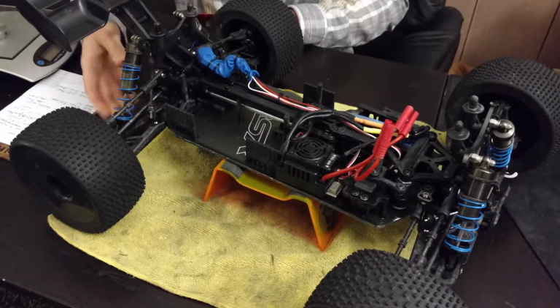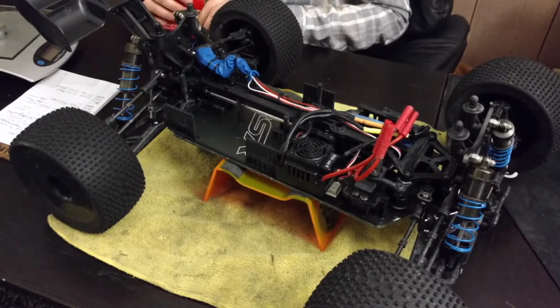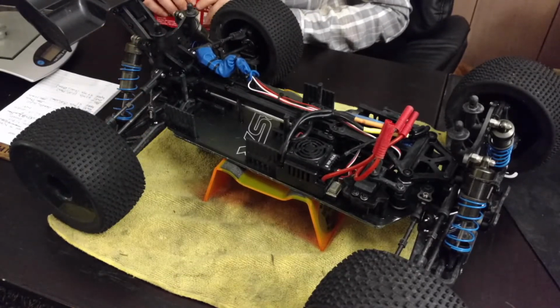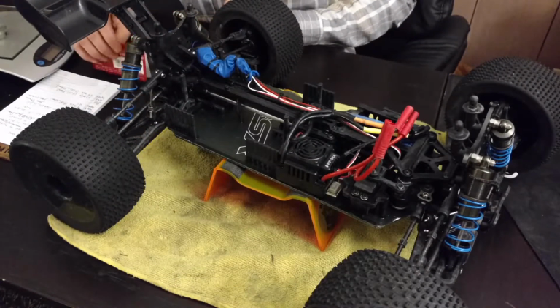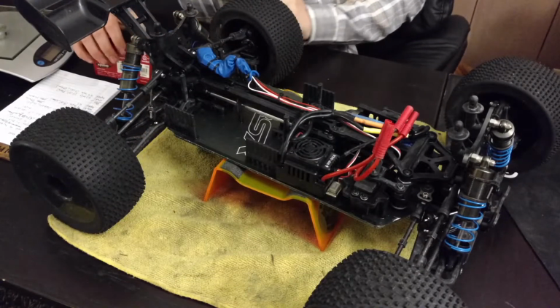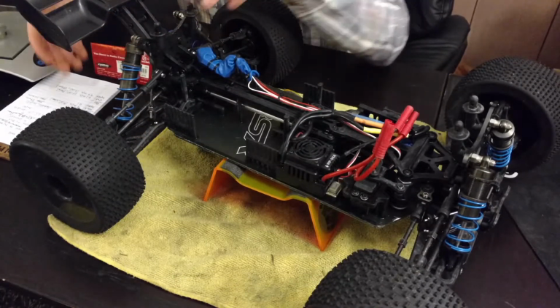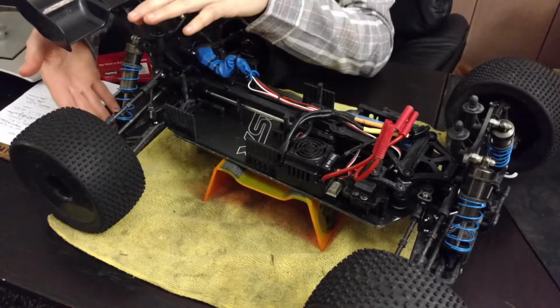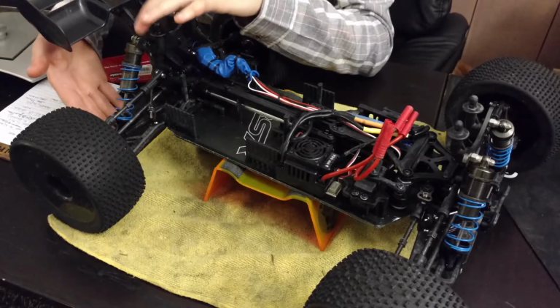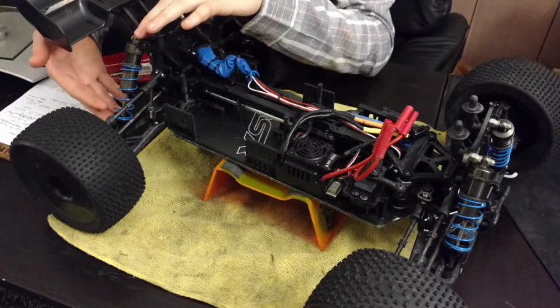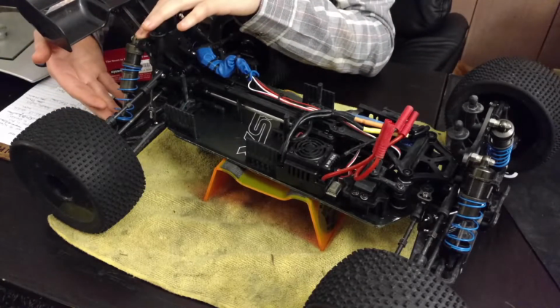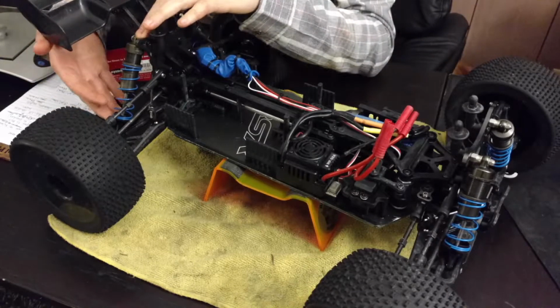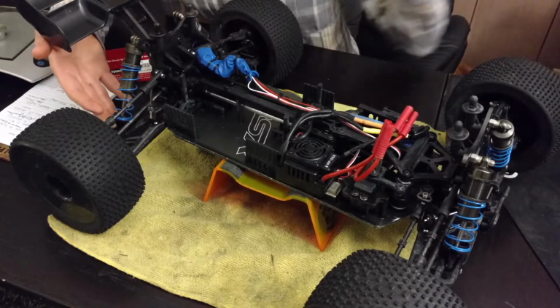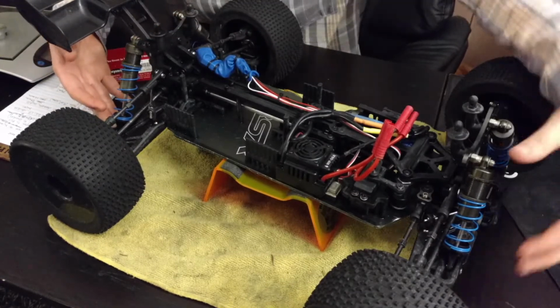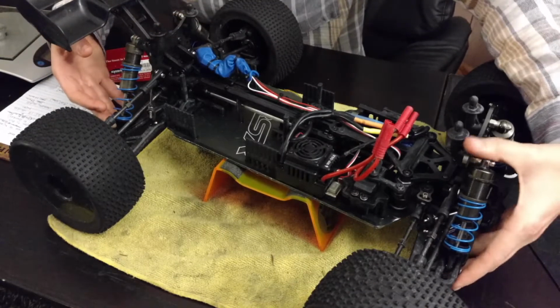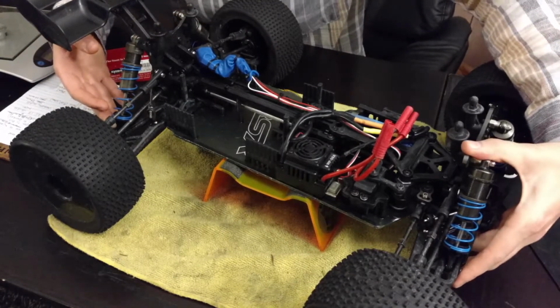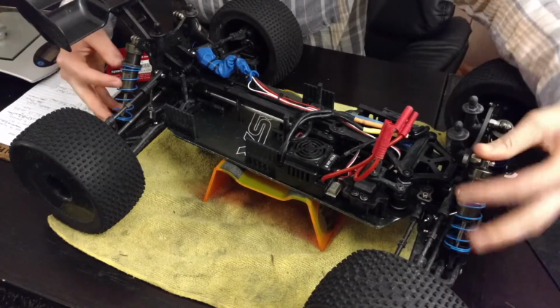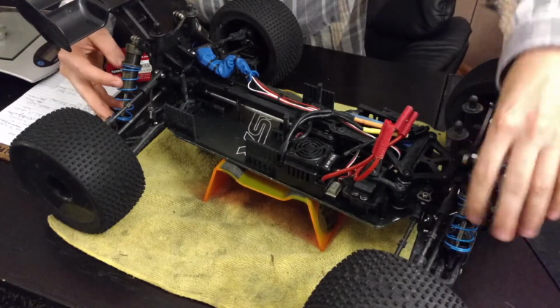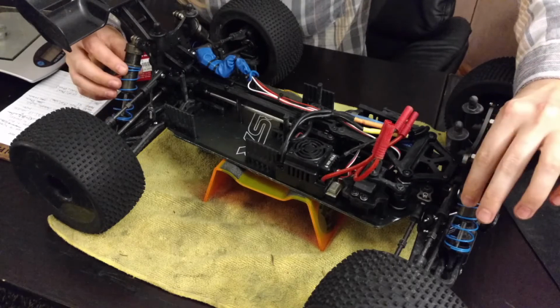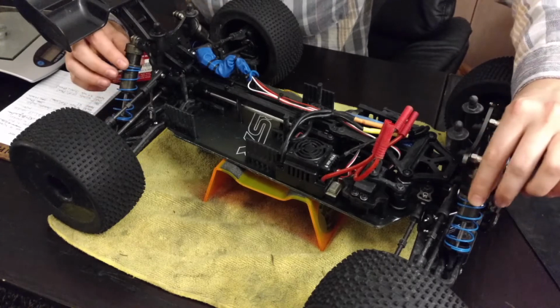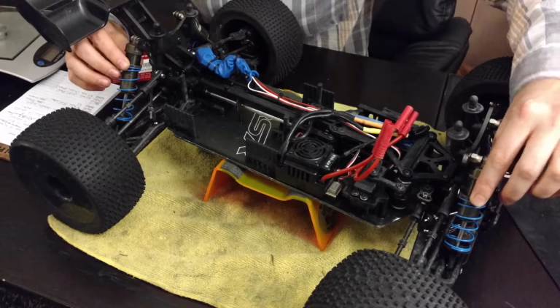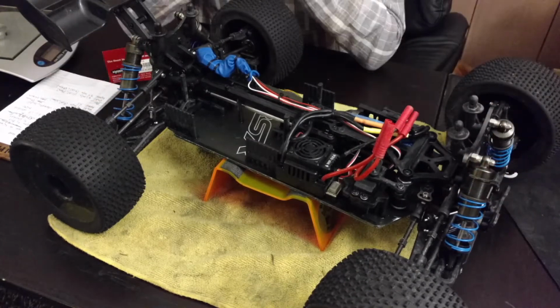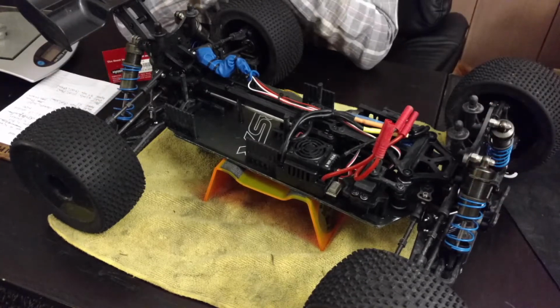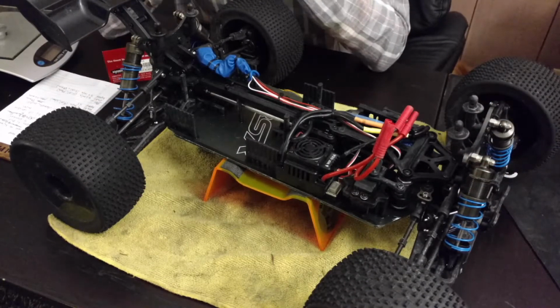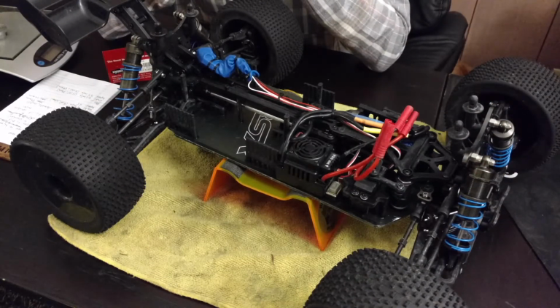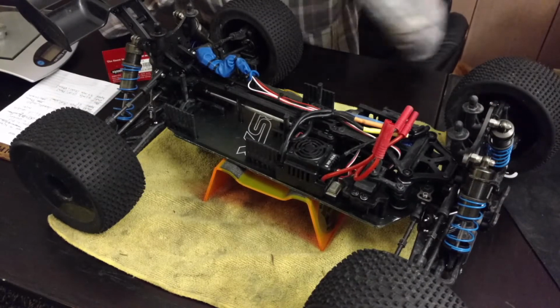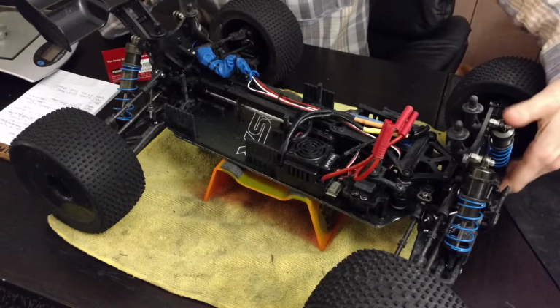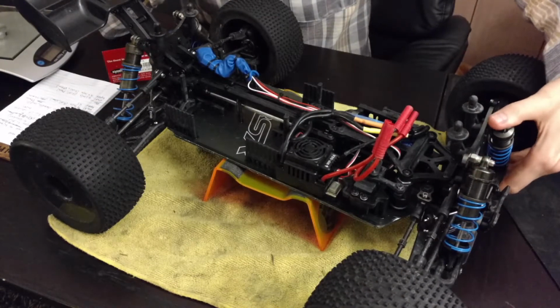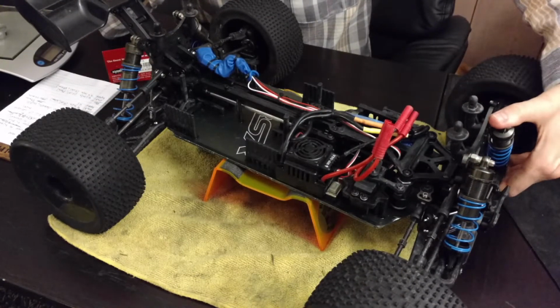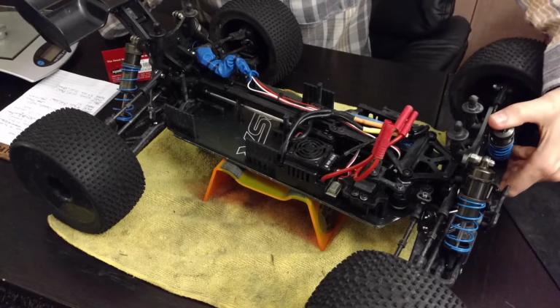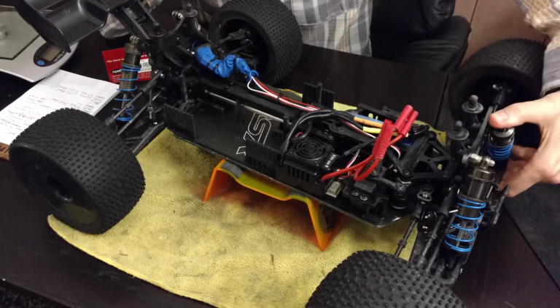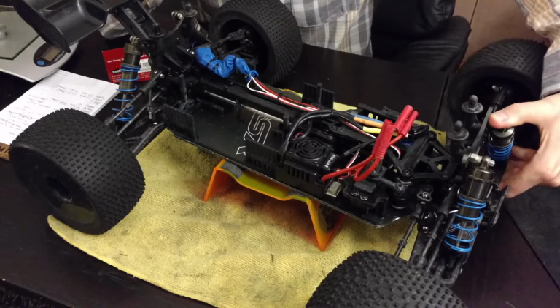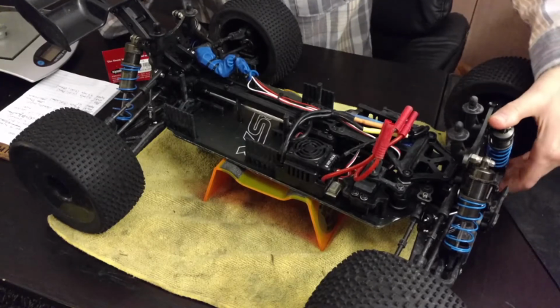They also have the 95mm, so I might in the future put the 95mm in the rear and the 84mm in the front — you wouldn't have to screw these down quite as far. Overall I'm pretty satisfied with the springs and I think they are going to serve me well.